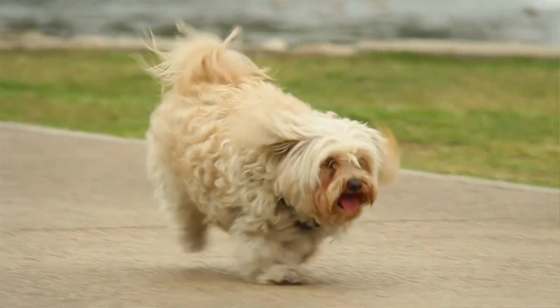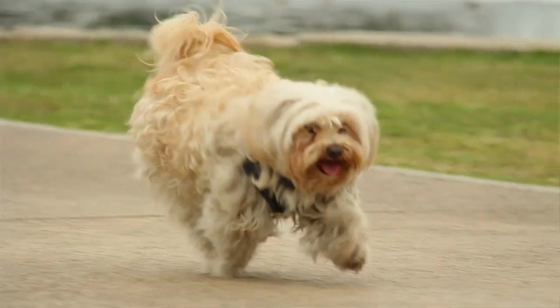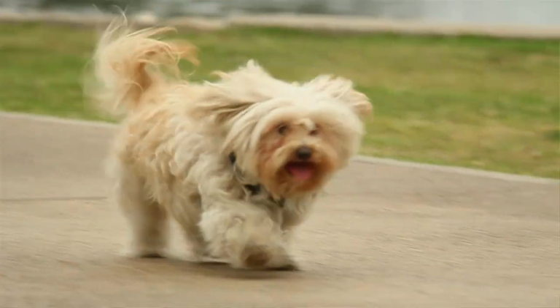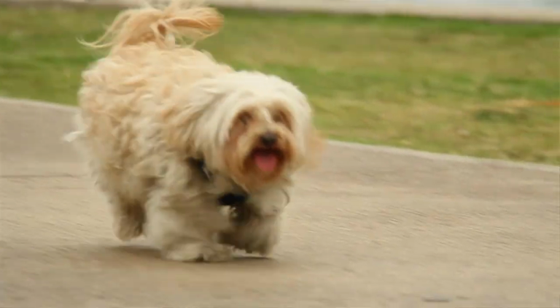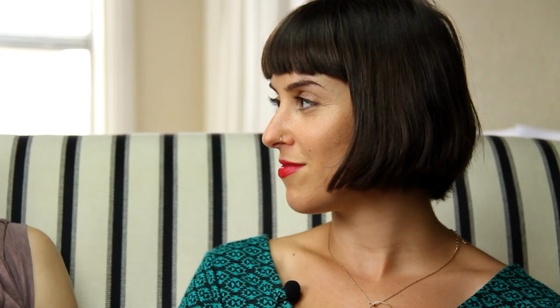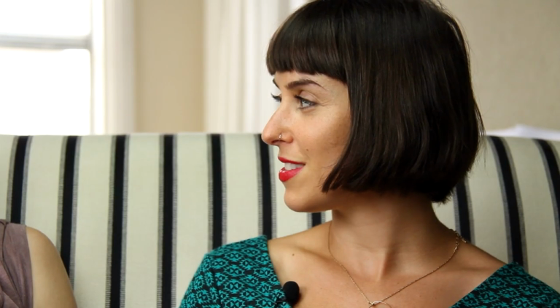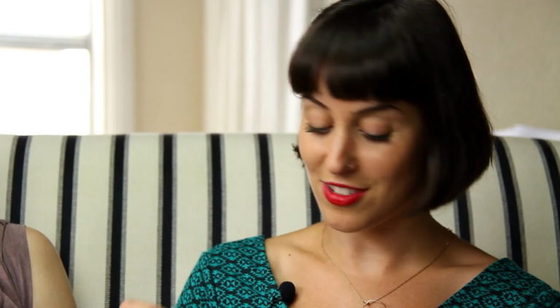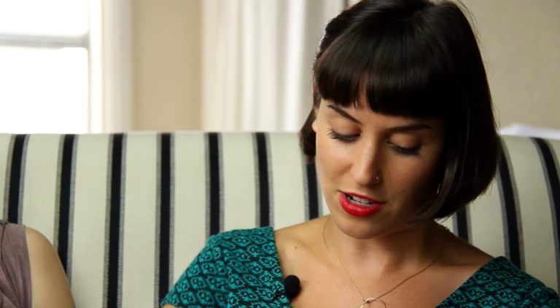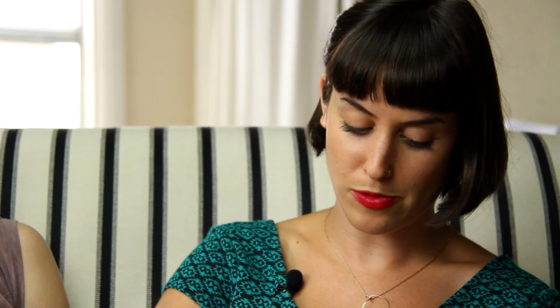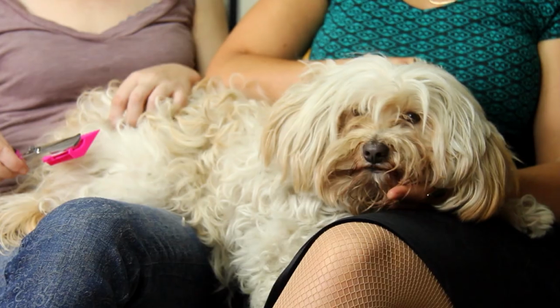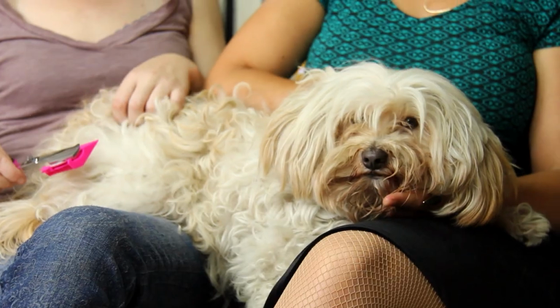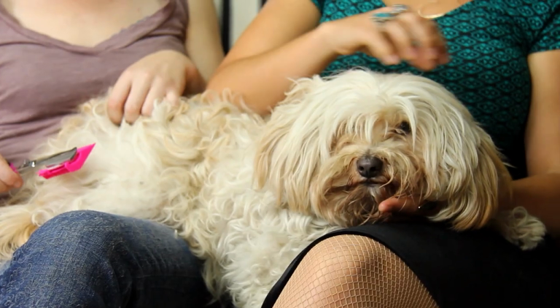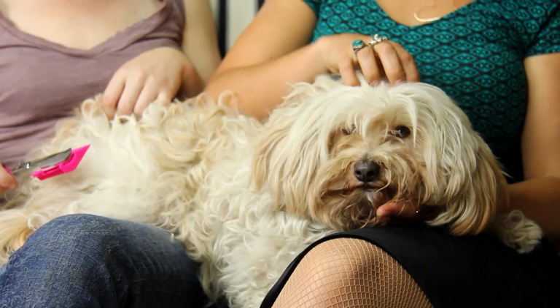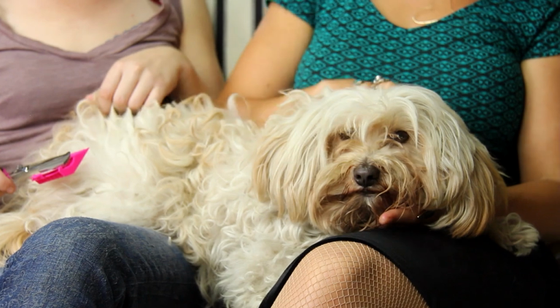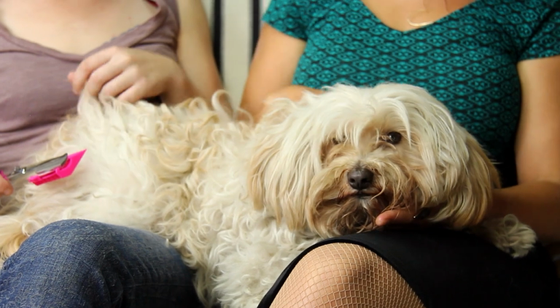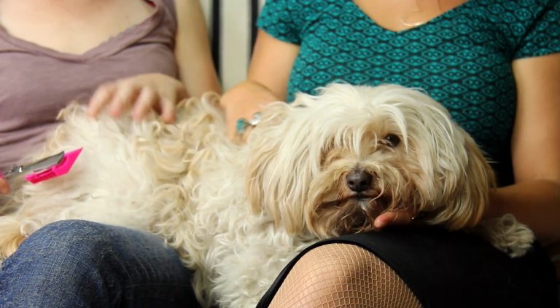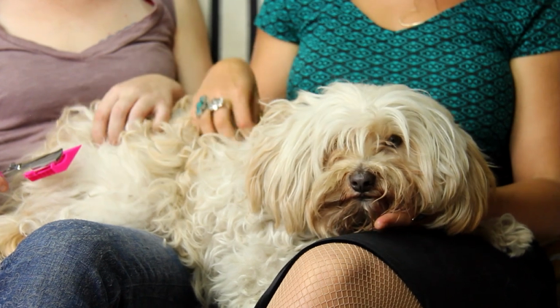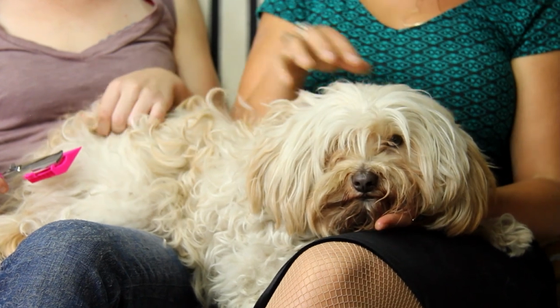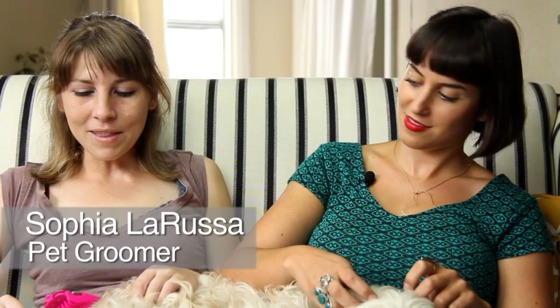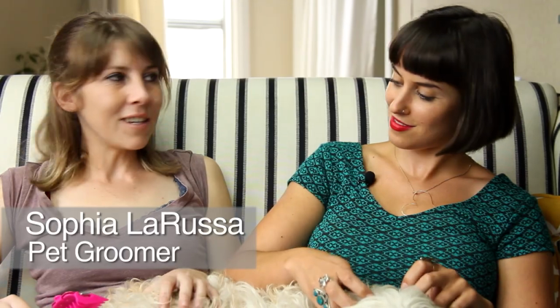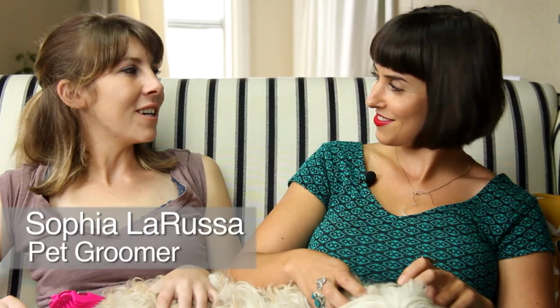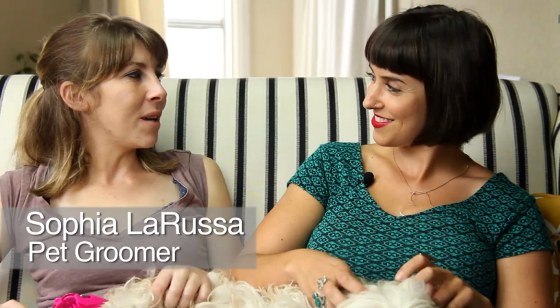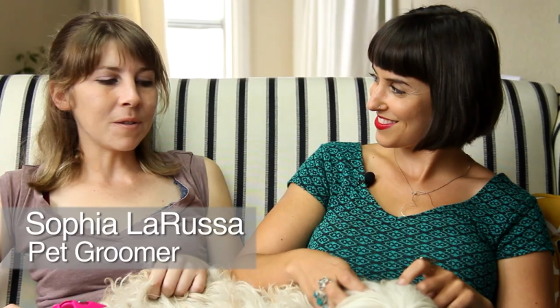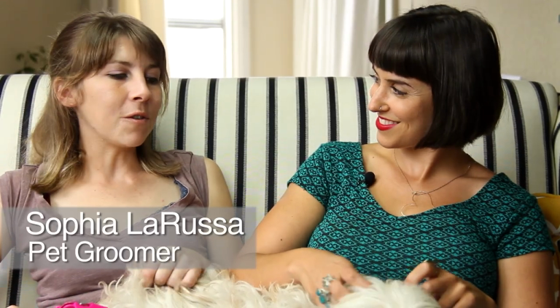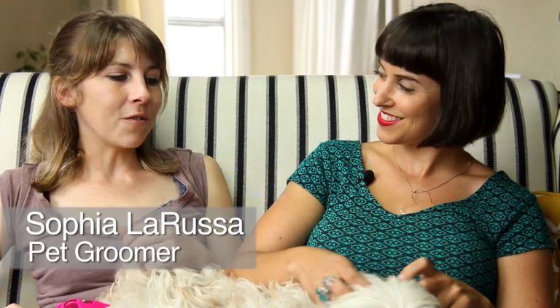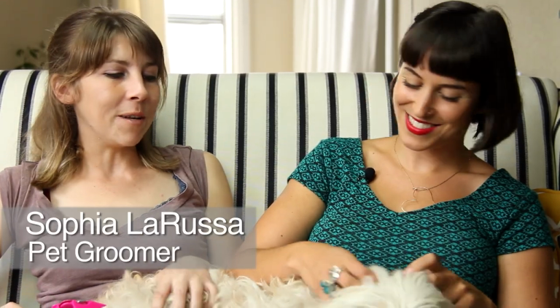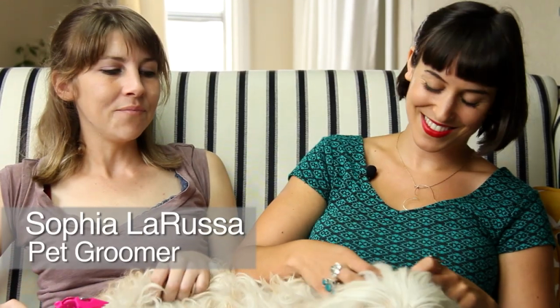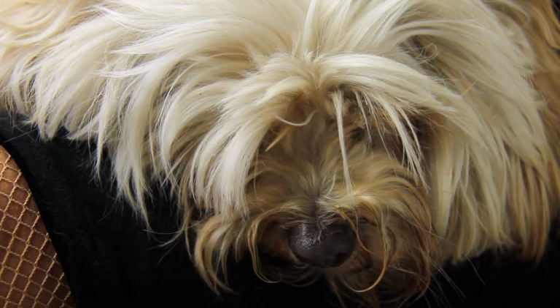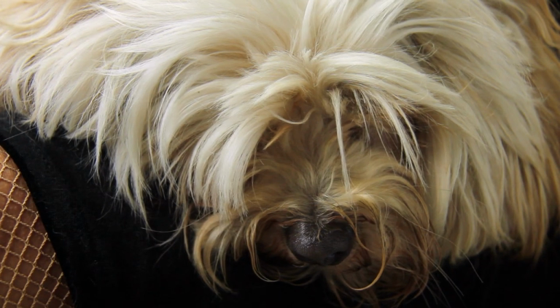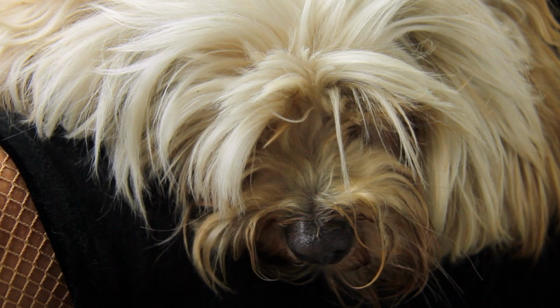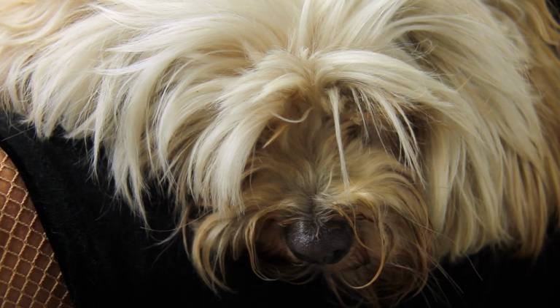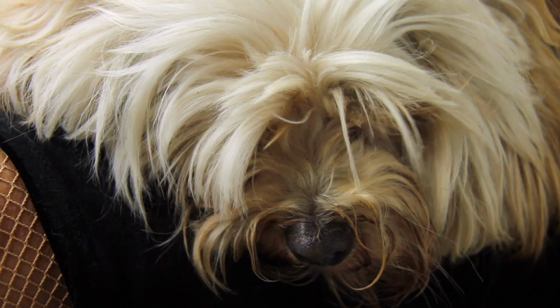It's summertime and his hair's got to go, but he's not the biggest fan of loud noises. And Scaredy Cut should be absolutely perfect for him. It's very easy to use.